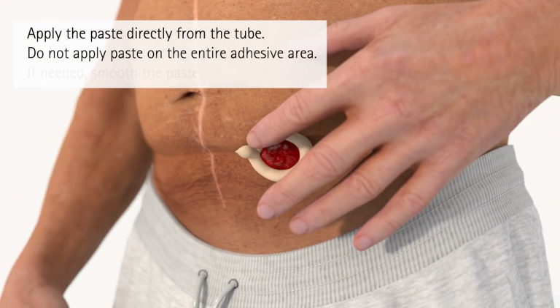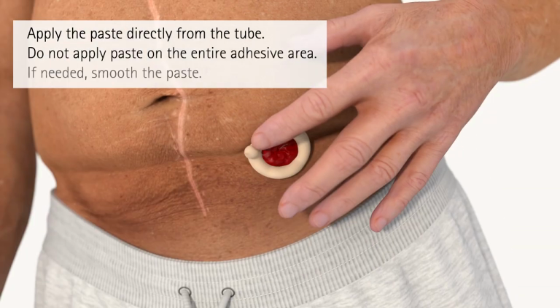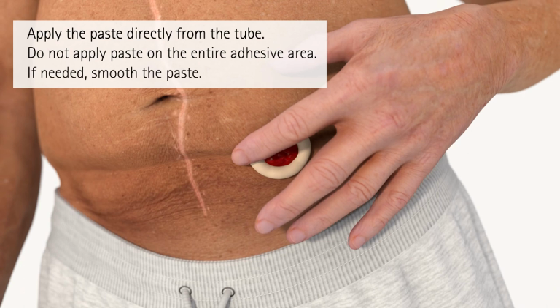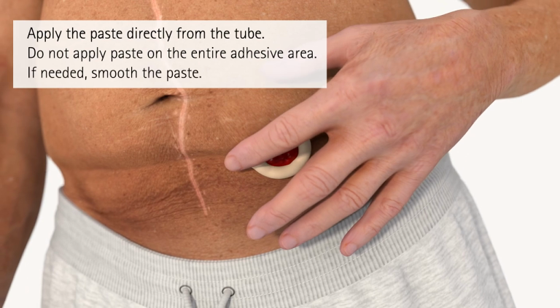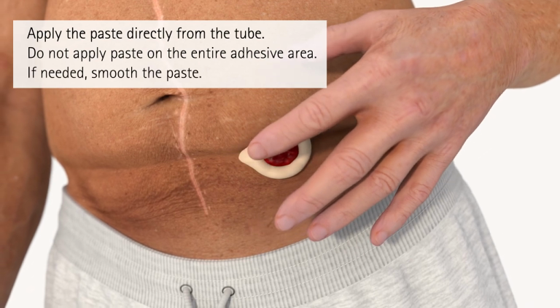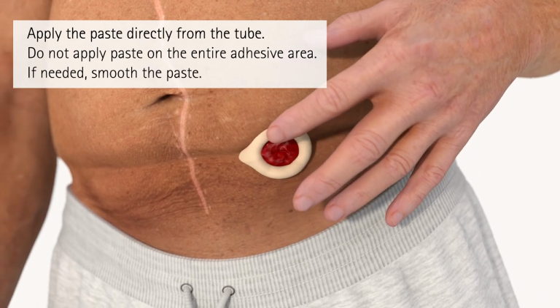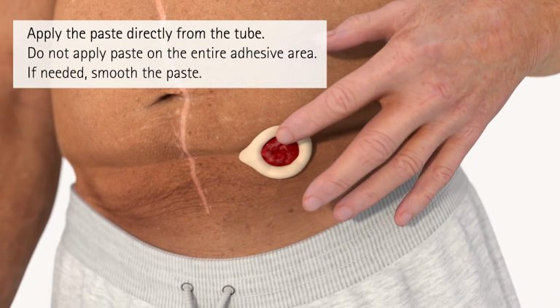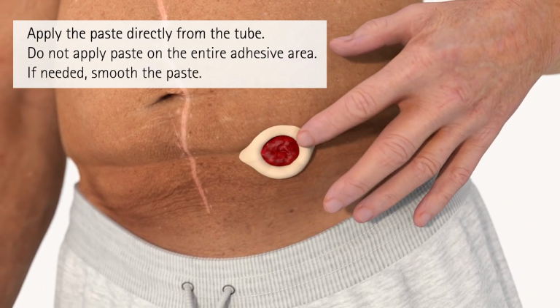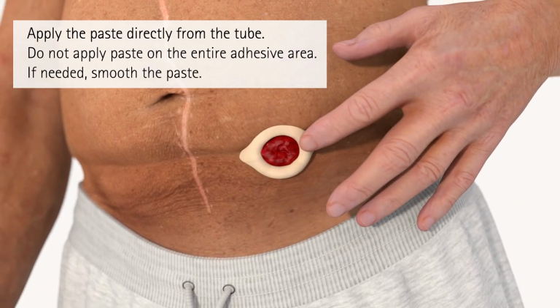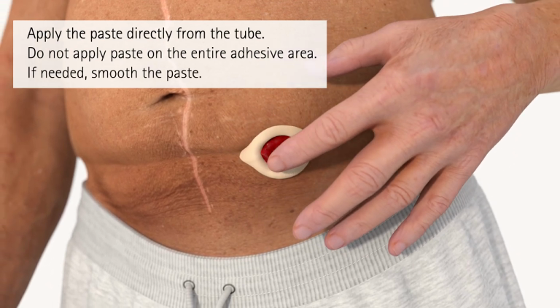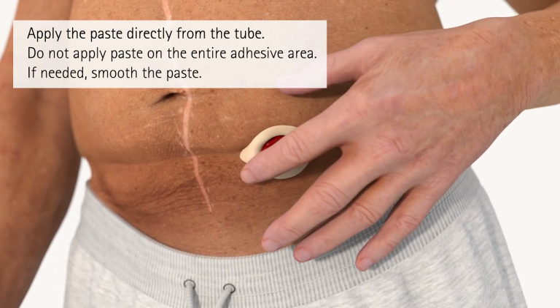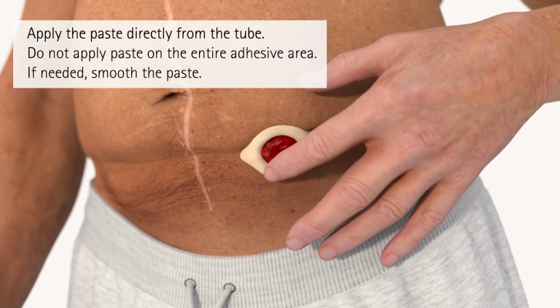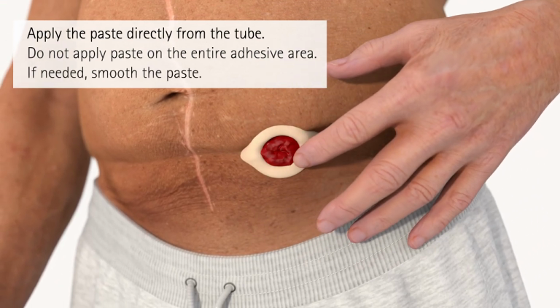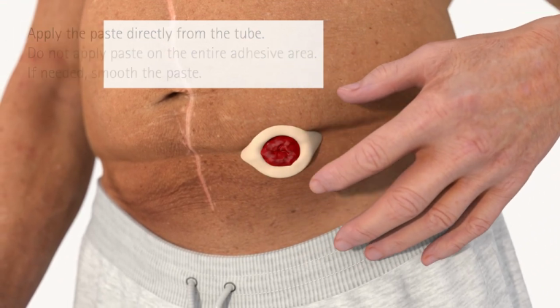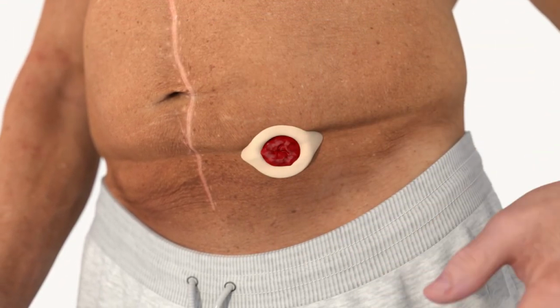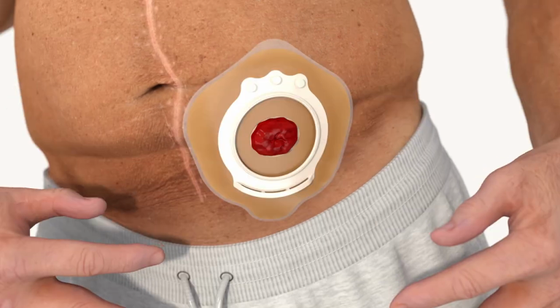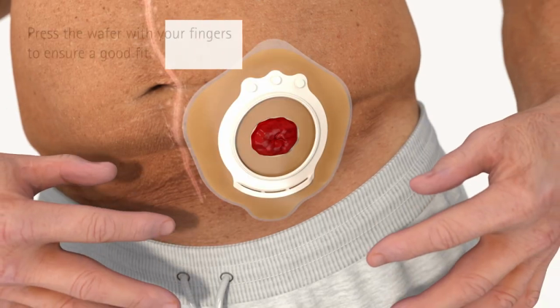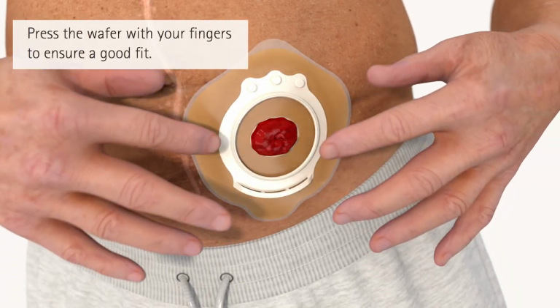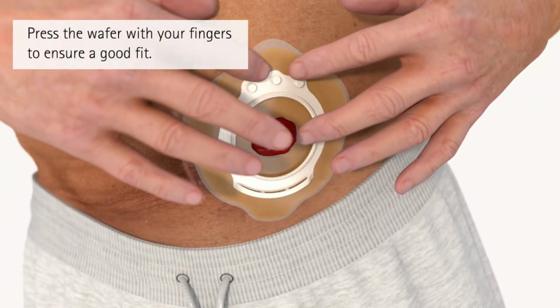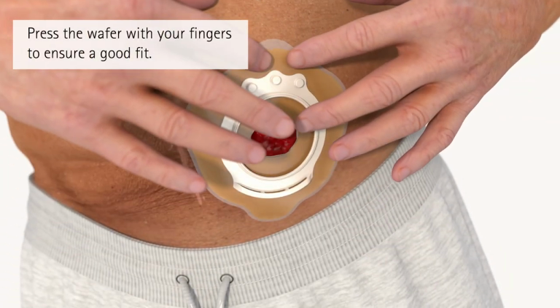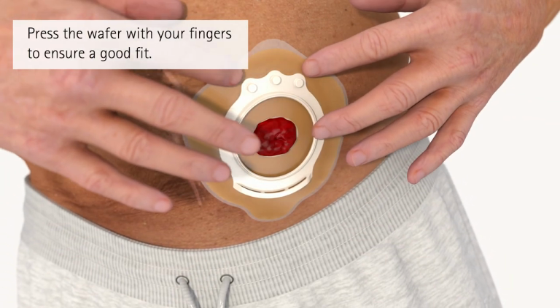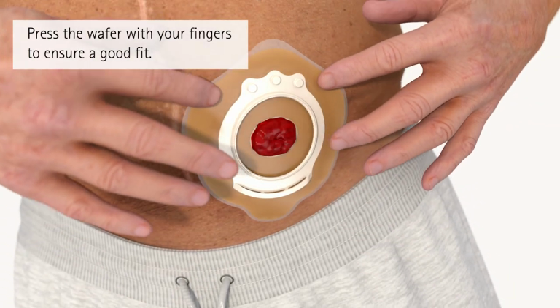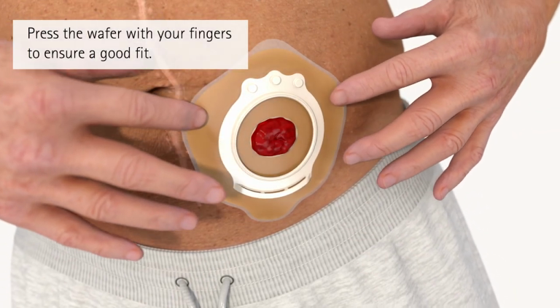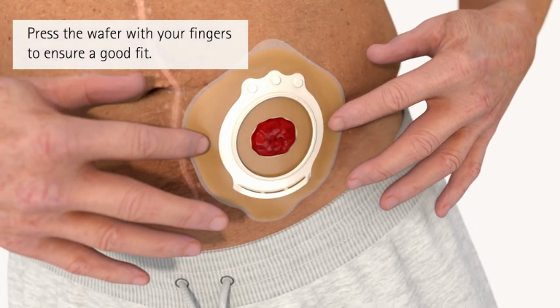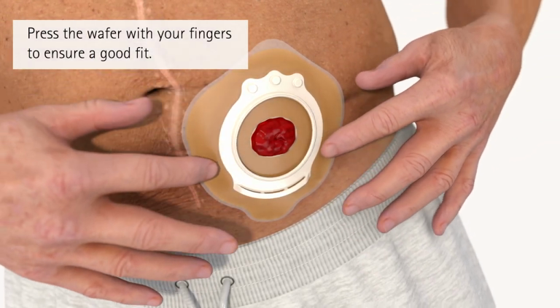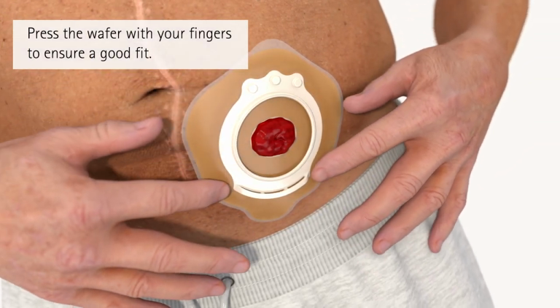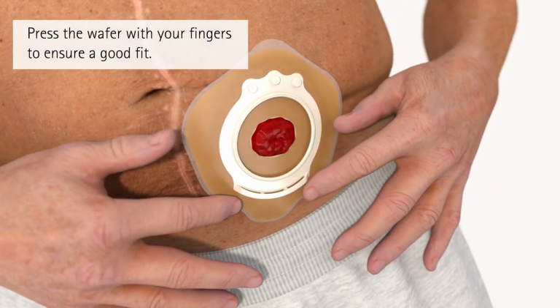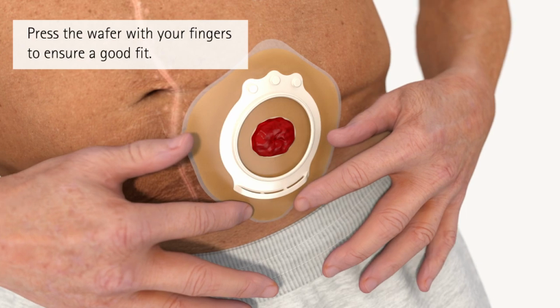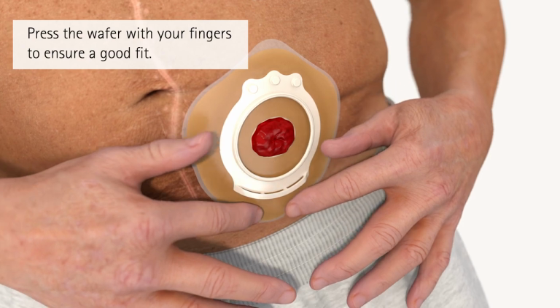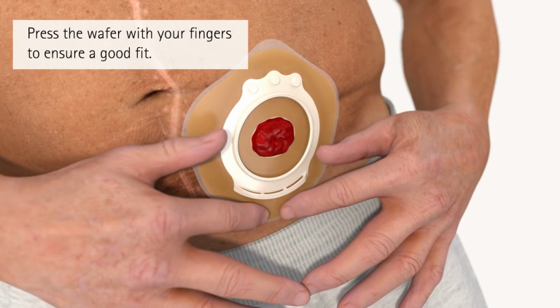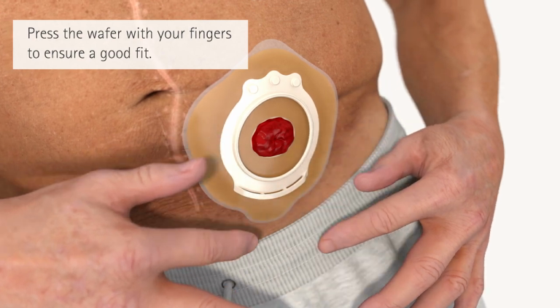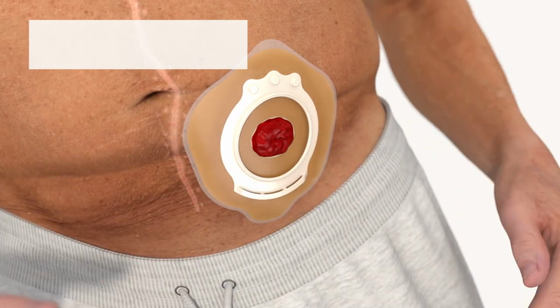If needed, smooth the paste using moistened finger swabs or tissue. After applying the wafer, ensure a good fit around the stoma by pressing the wafer with your fingers.